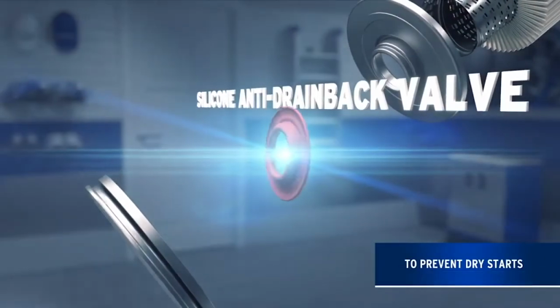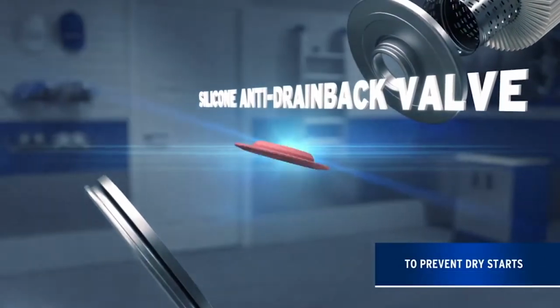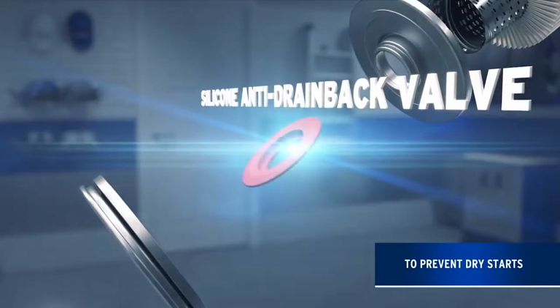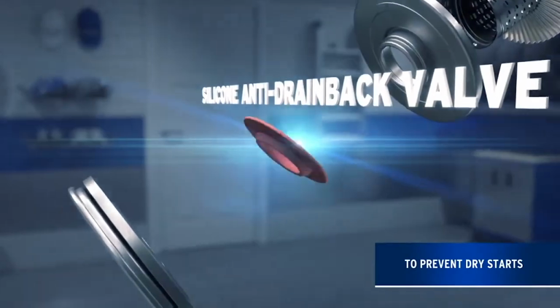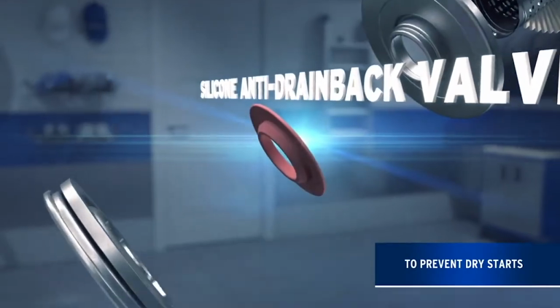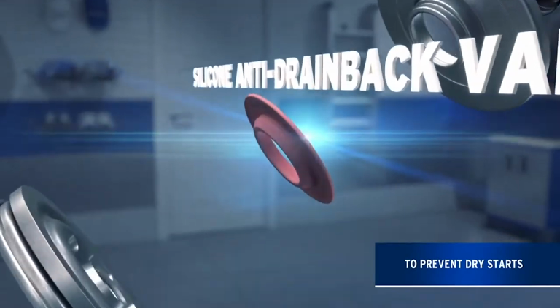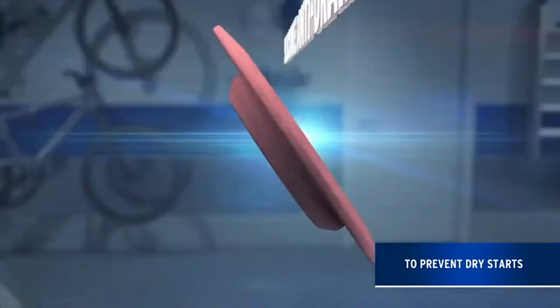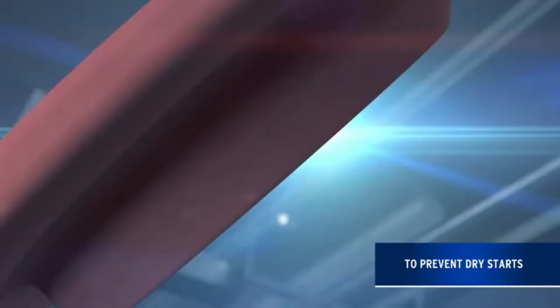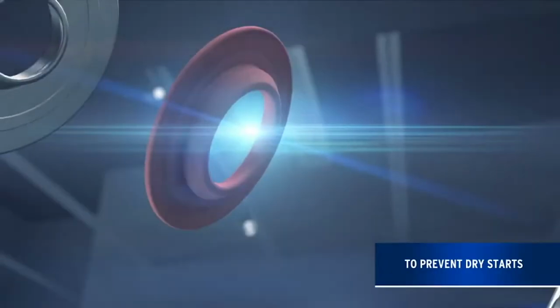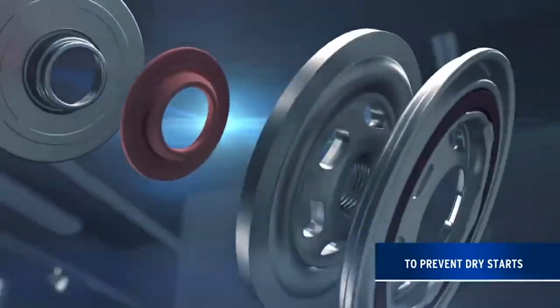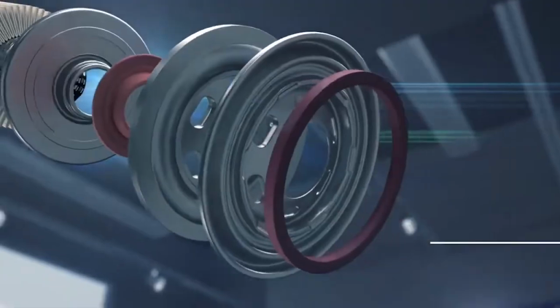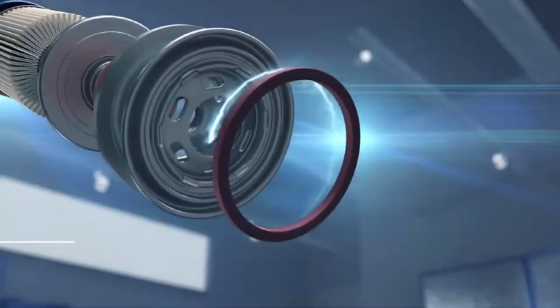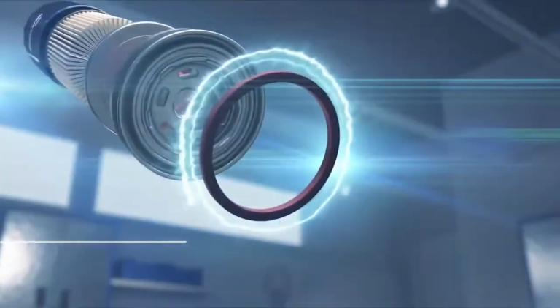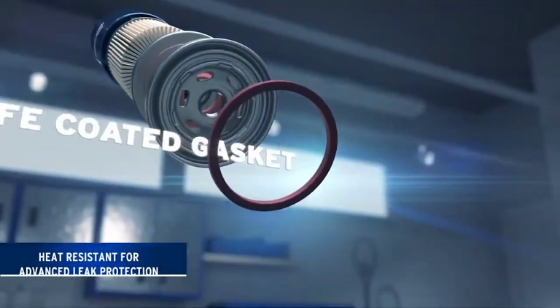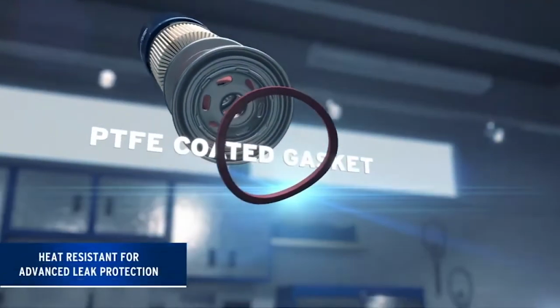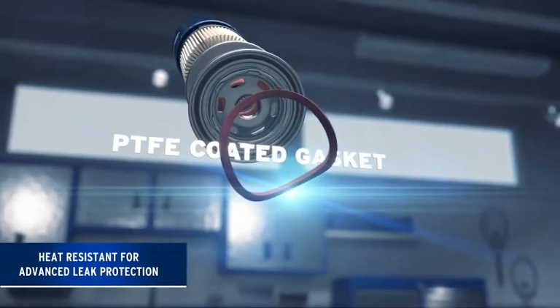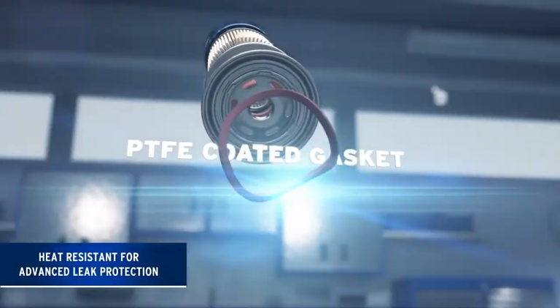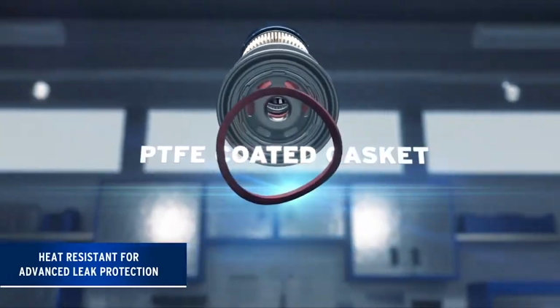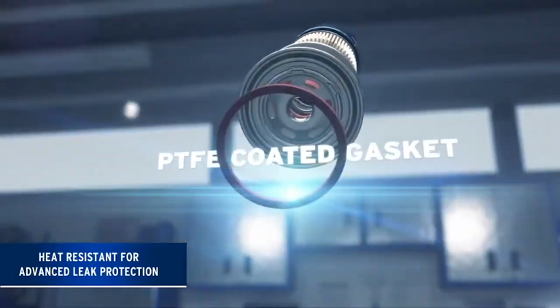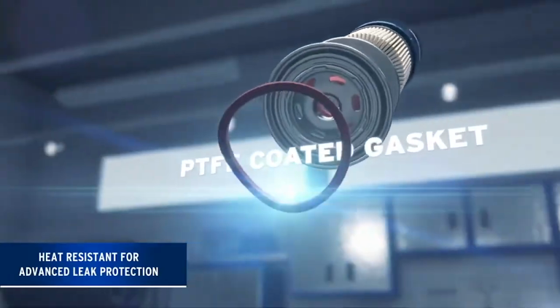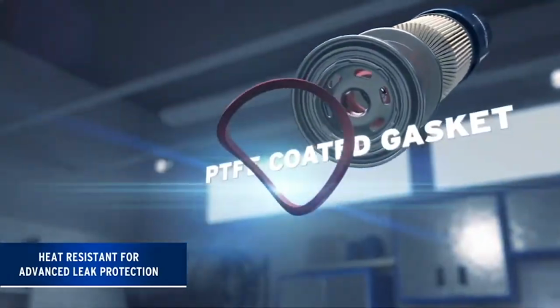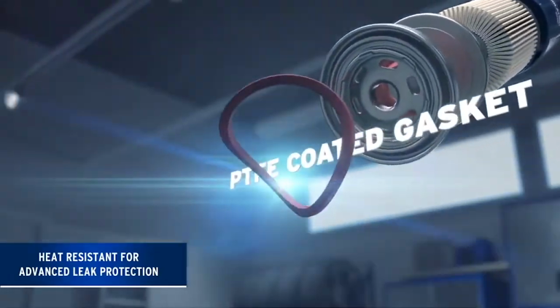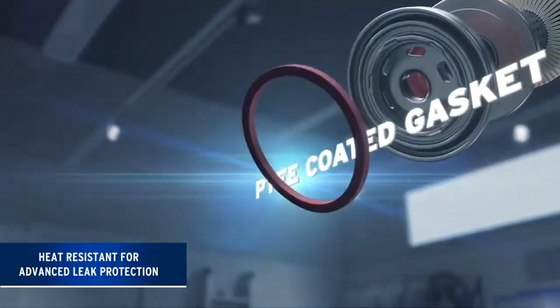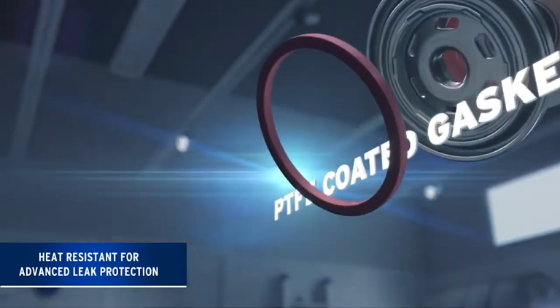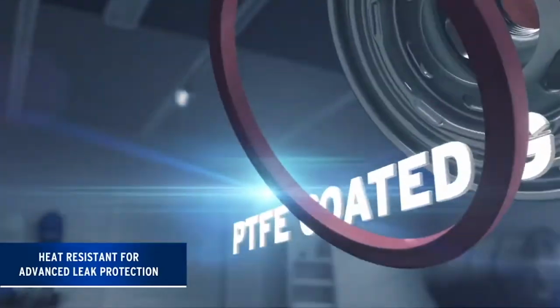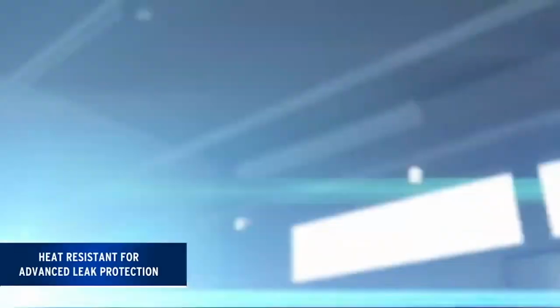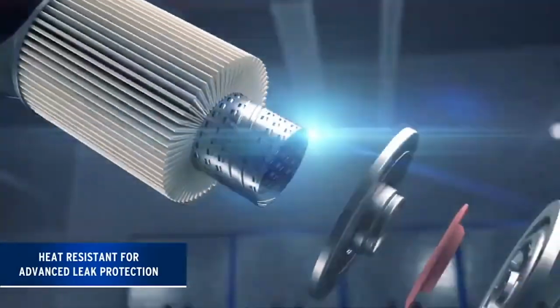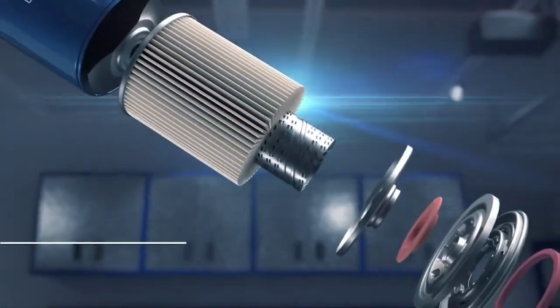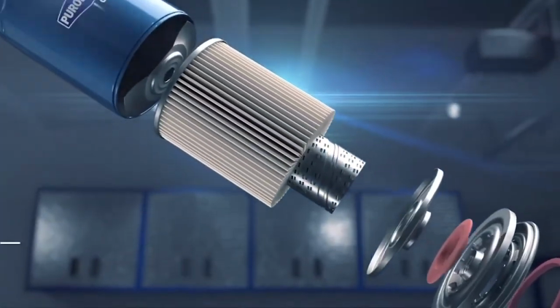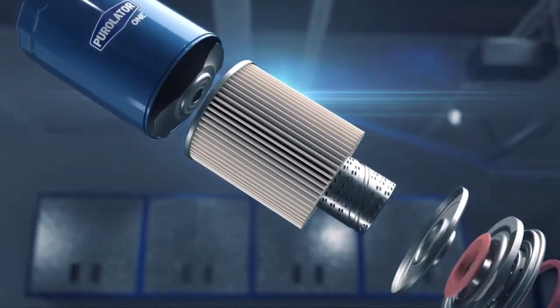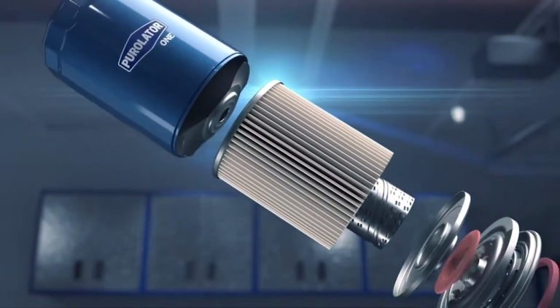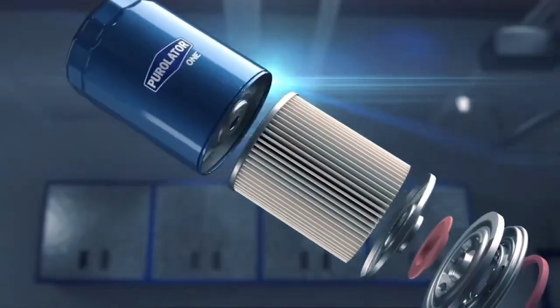Another key feature is the heat-resistant PTFE-treated gasket, which stays flexible for advanced leak protection and allows for easy installation and removal — something your DIY customers will certainly appreciate.